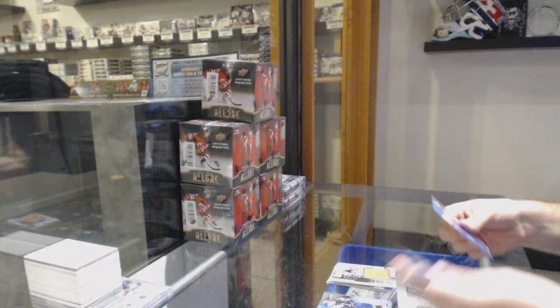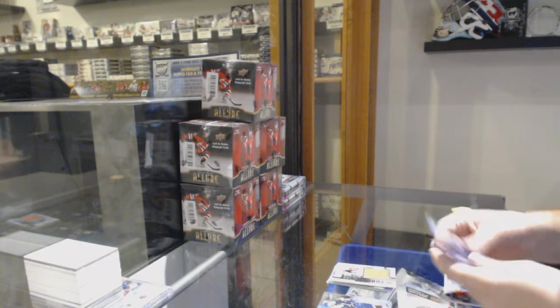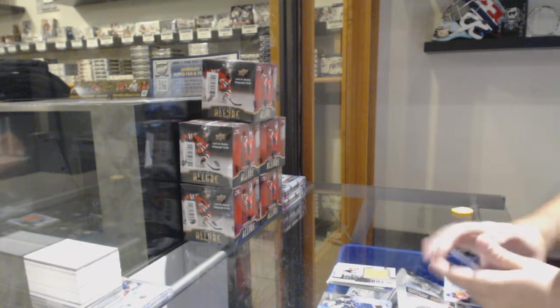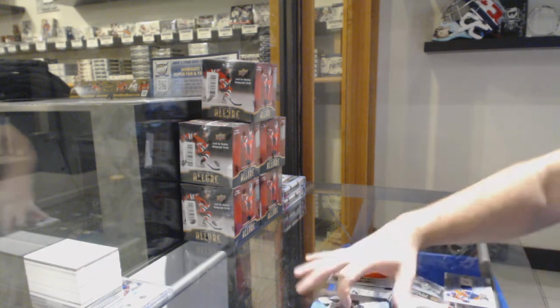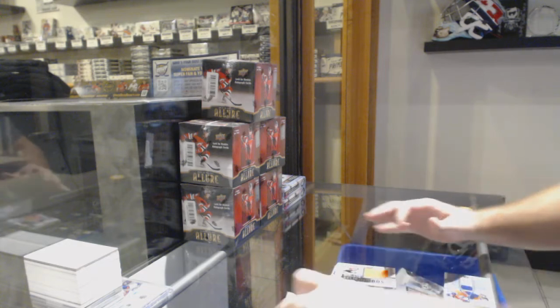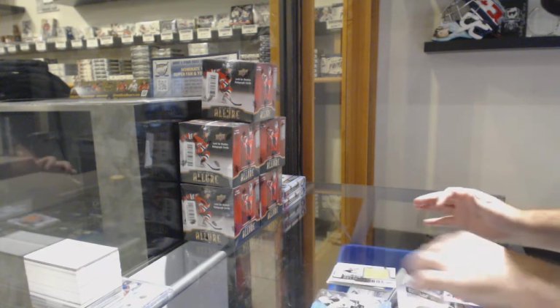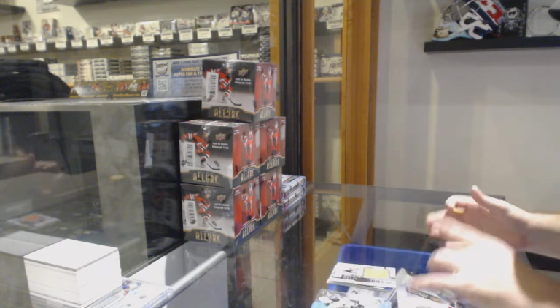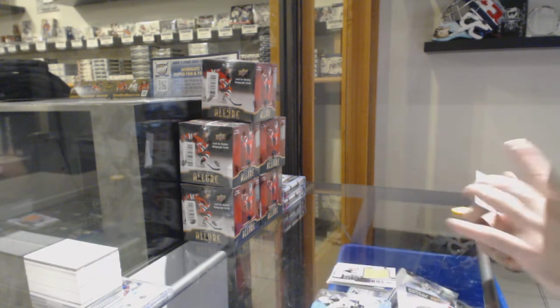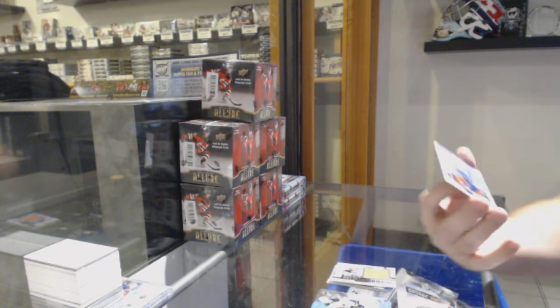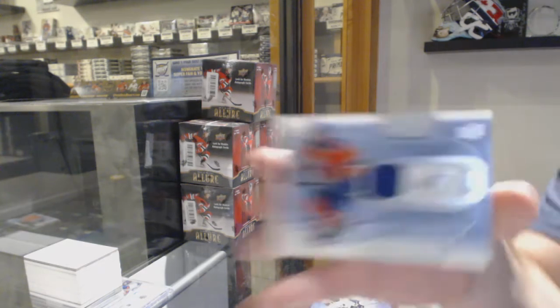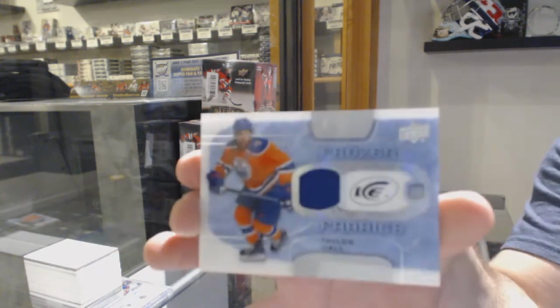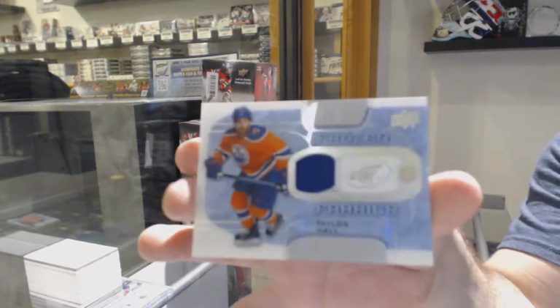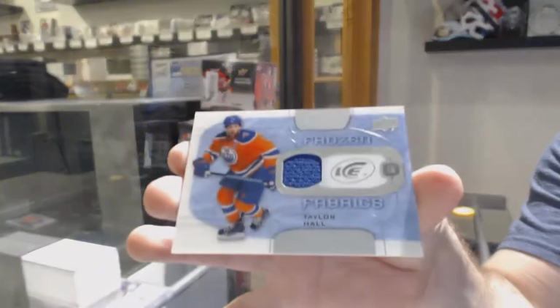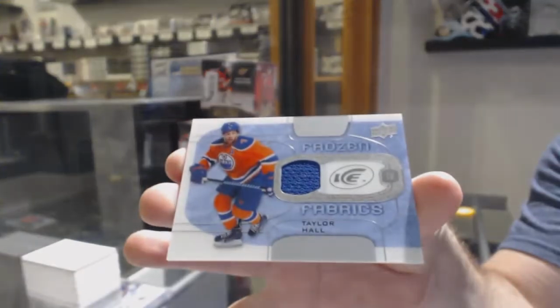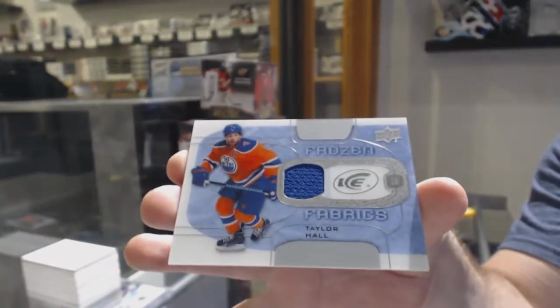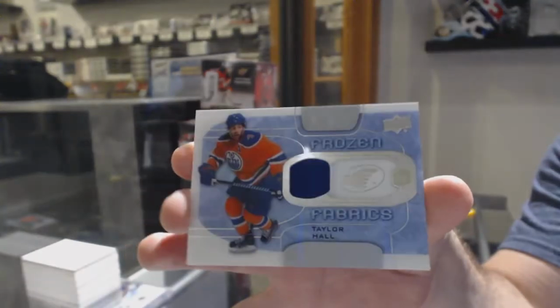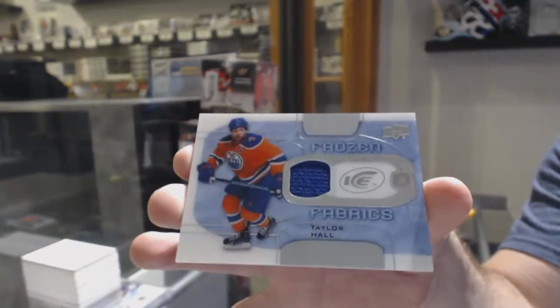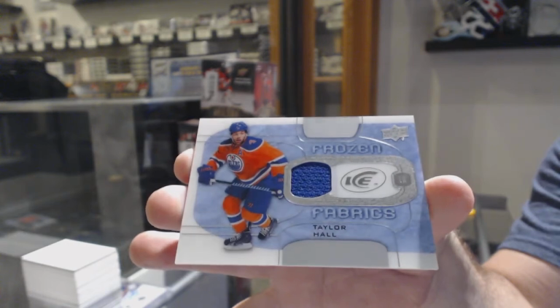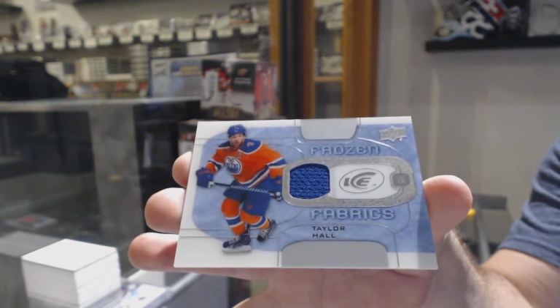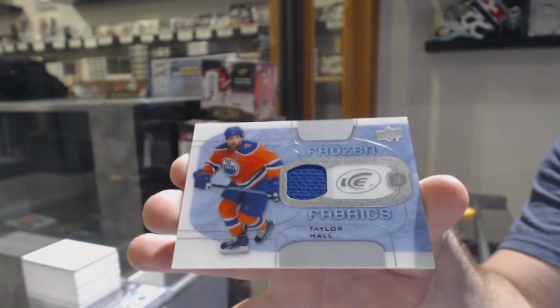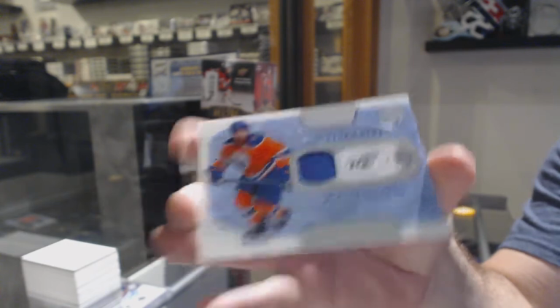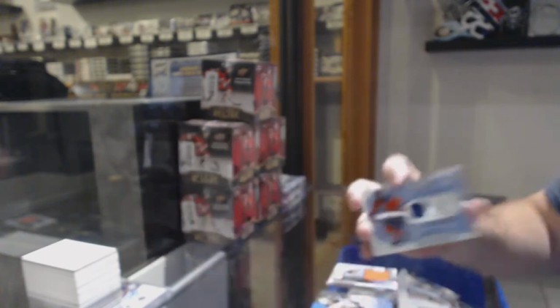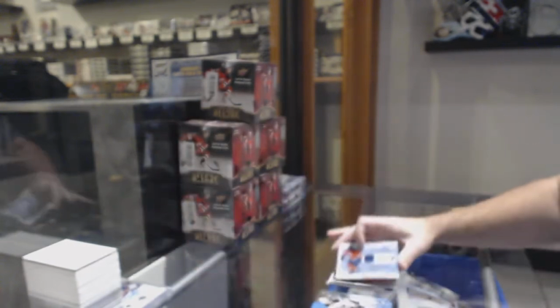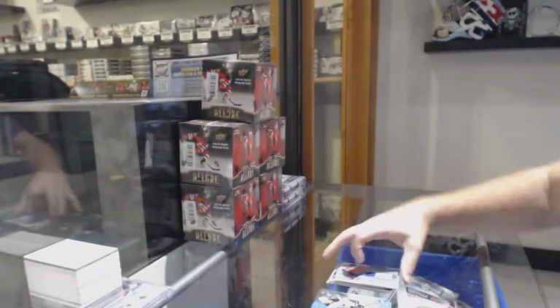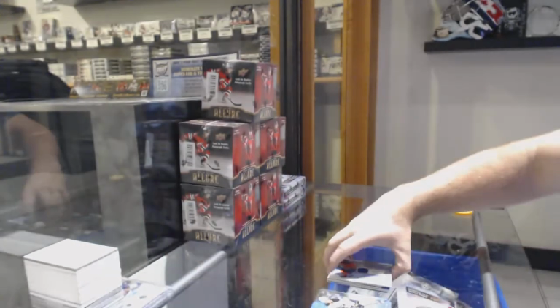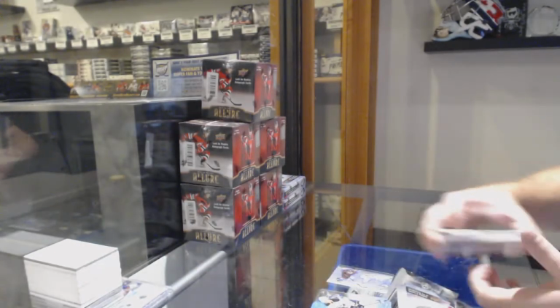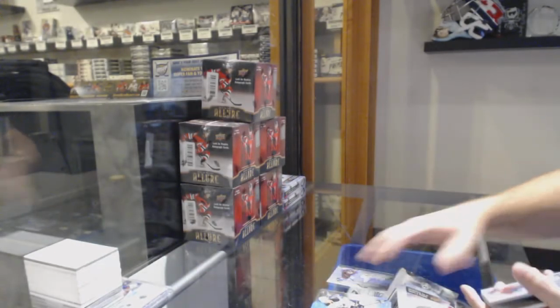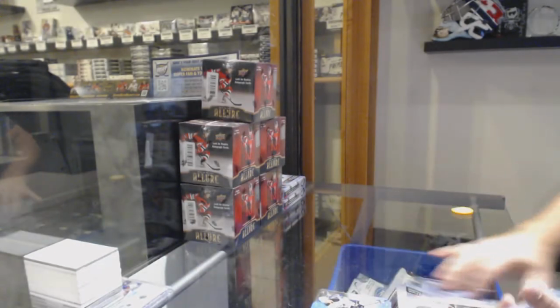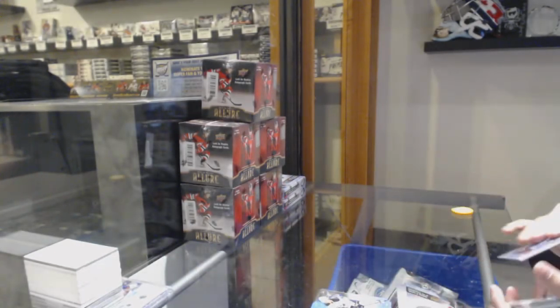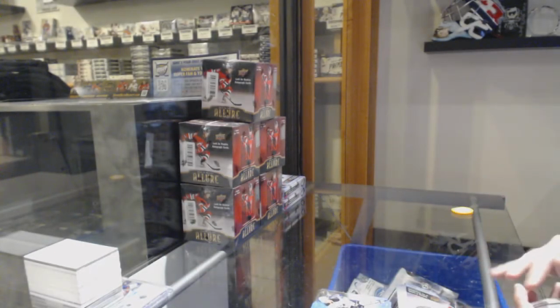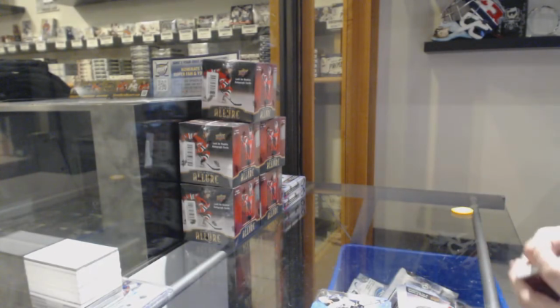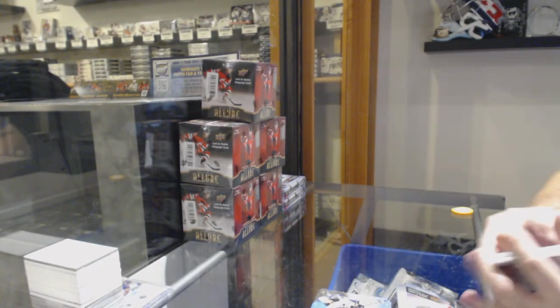And — wrong player. And our Frozen Fabrics of Taylor Hall for the Oilers. I was hoping that was McDavid, but it was not.